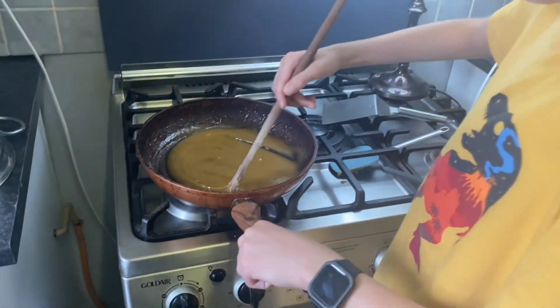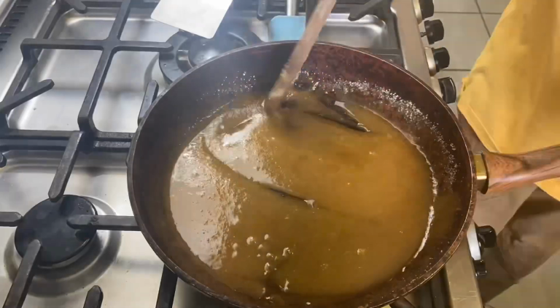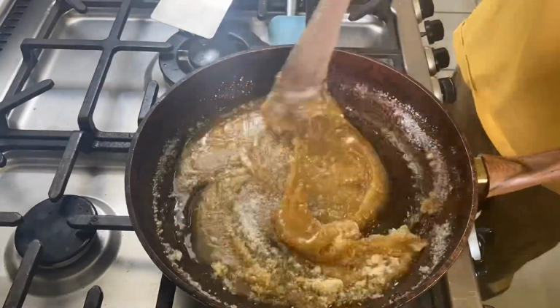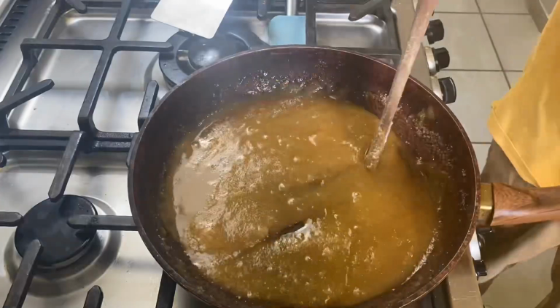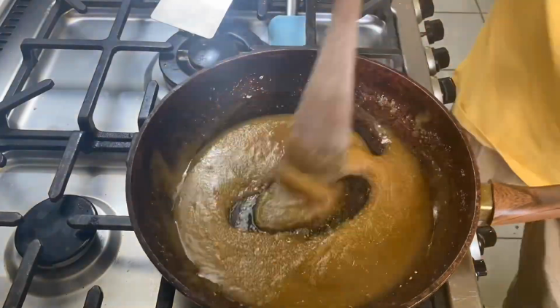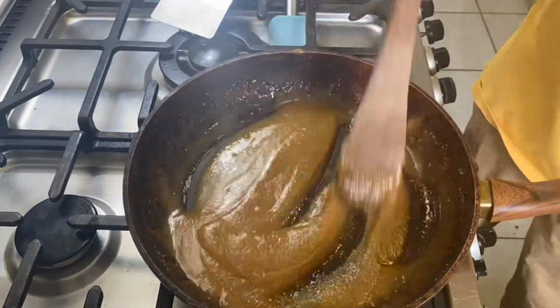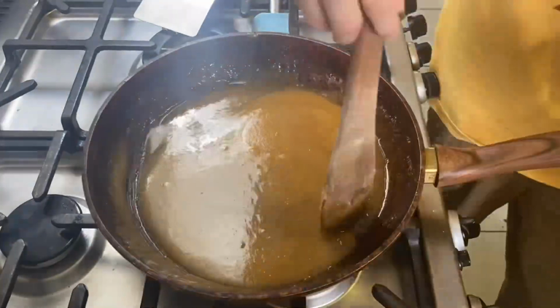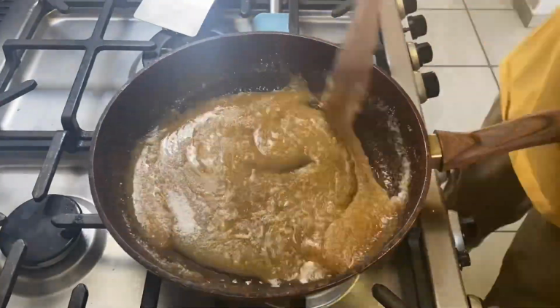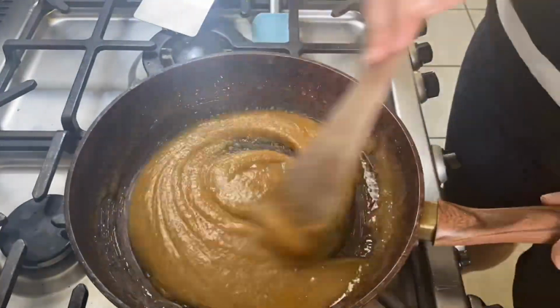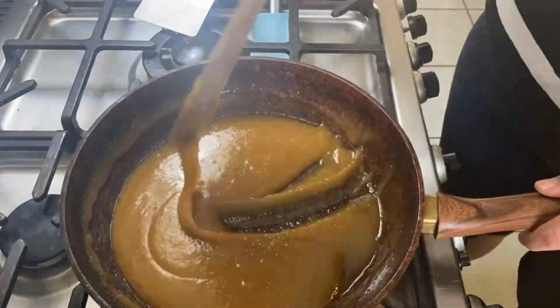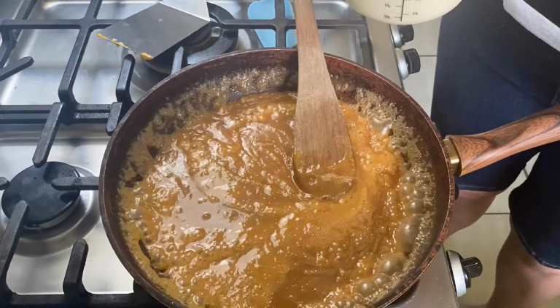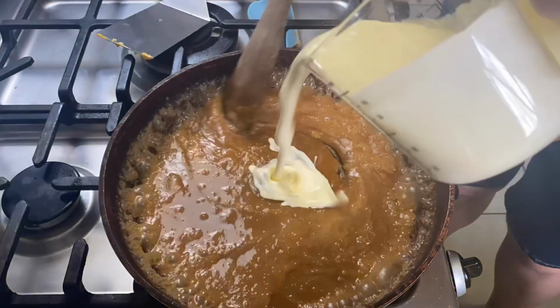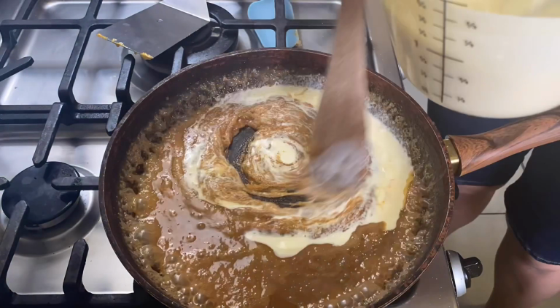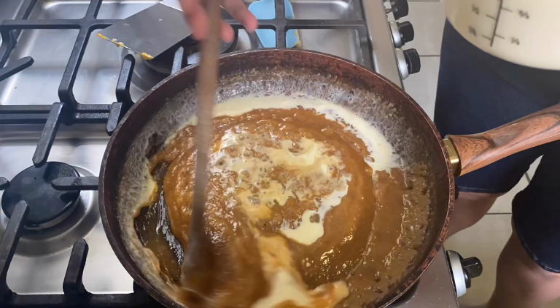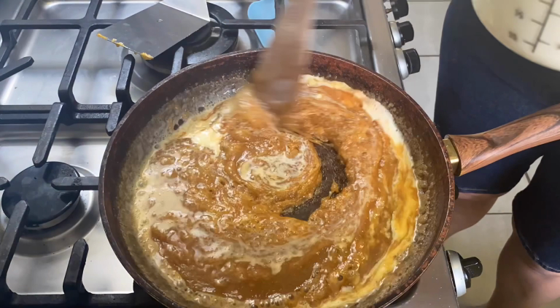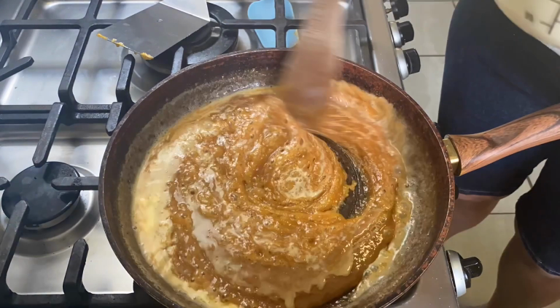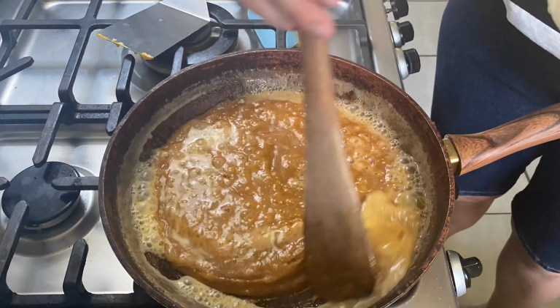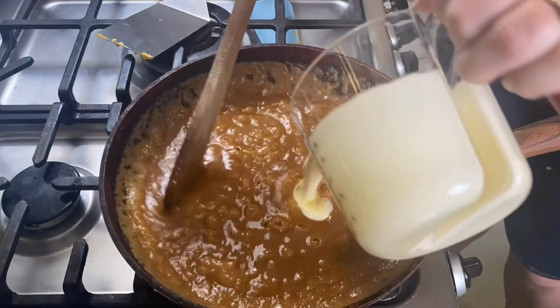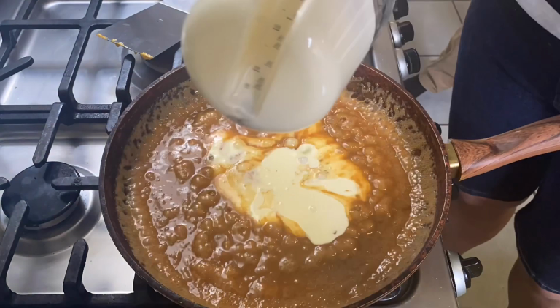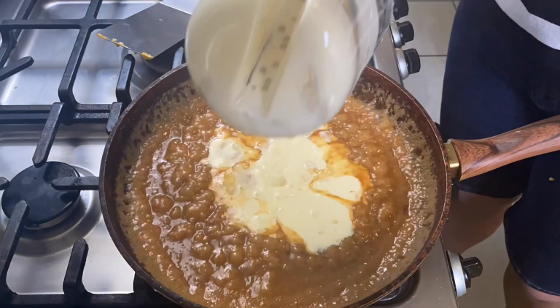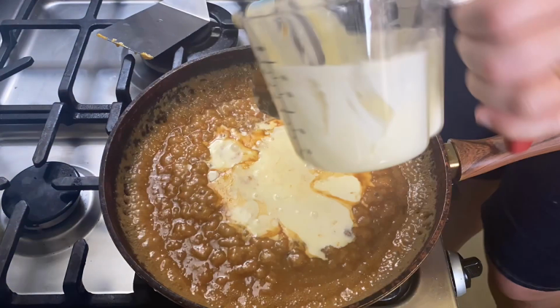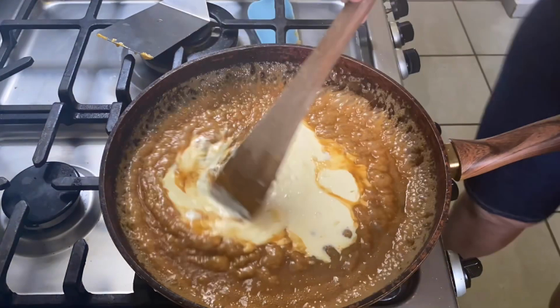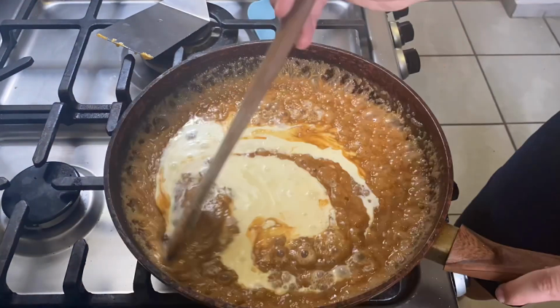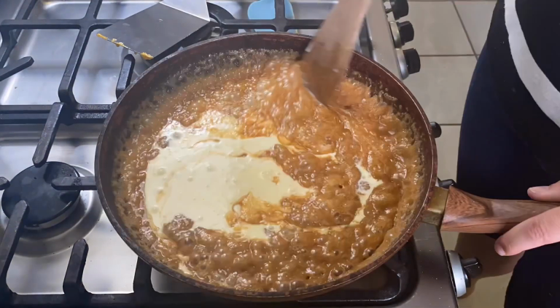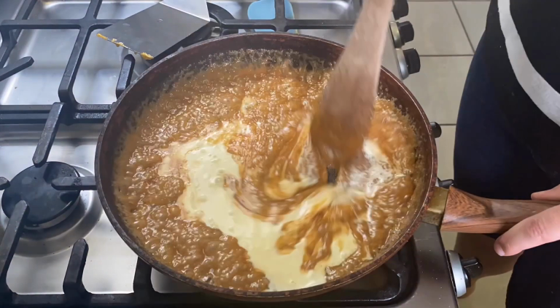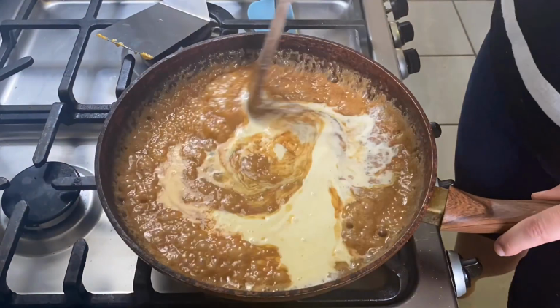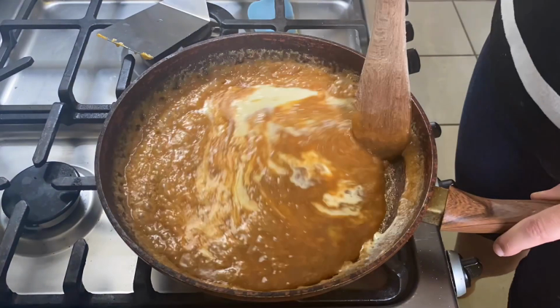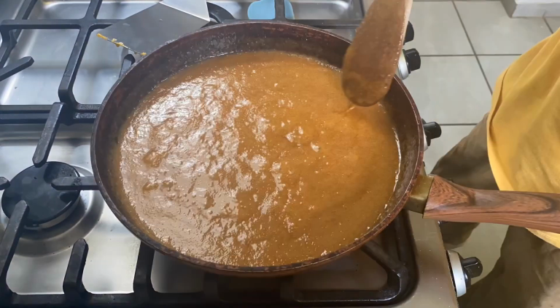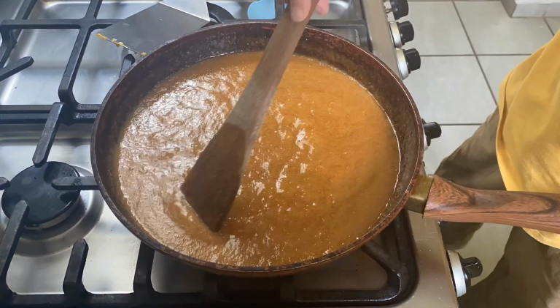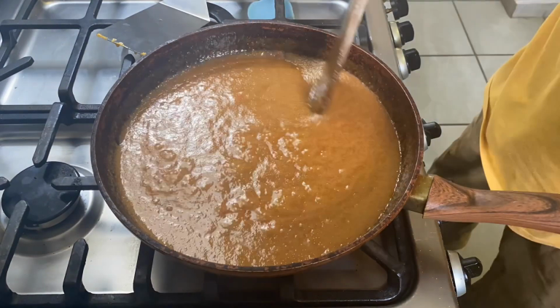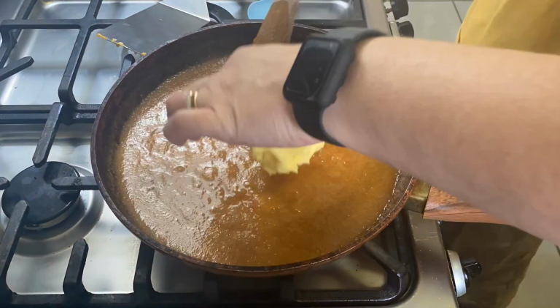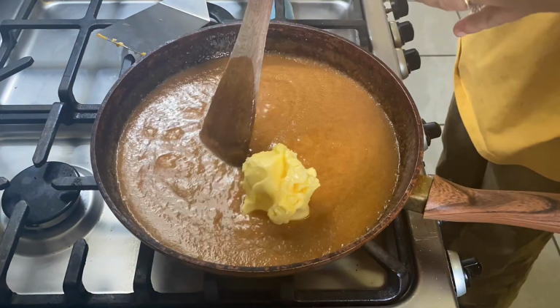I don't like caramel, but I love cakey milk. Once all that sugar is melted in, you're going to slowly add the cream — be careful, it's going to steam and you don't want to burn yourself. Once that cream is all stirred in, add the butter.